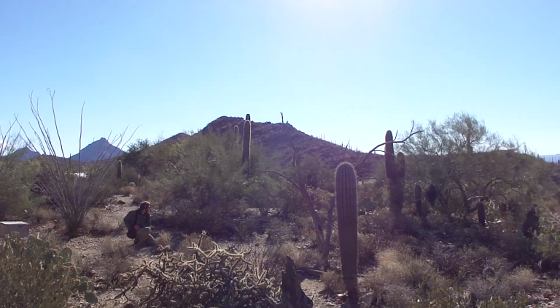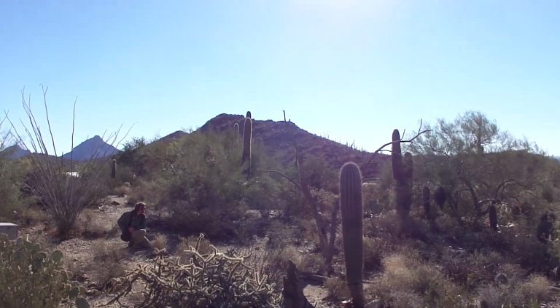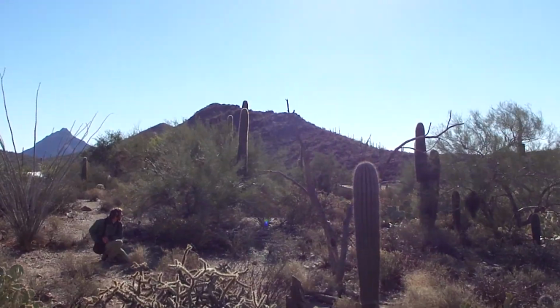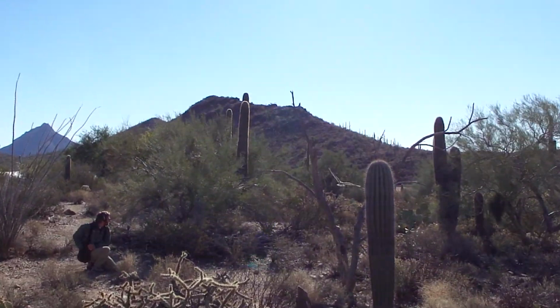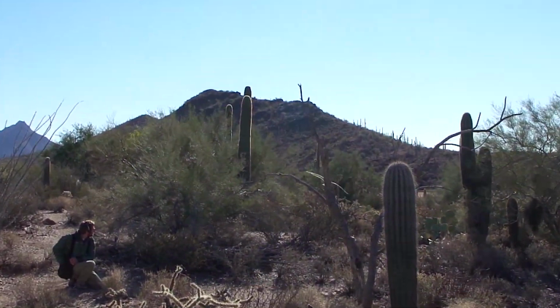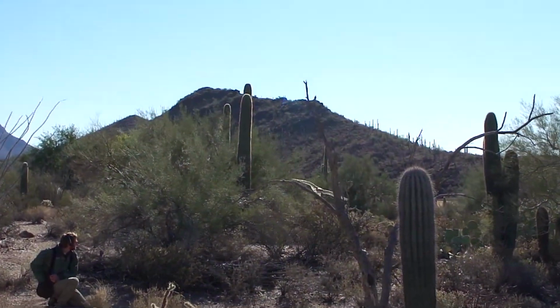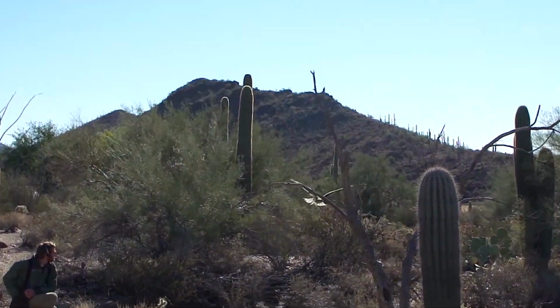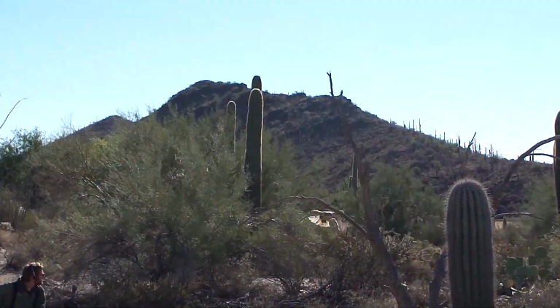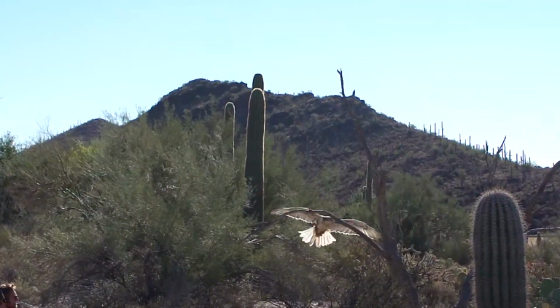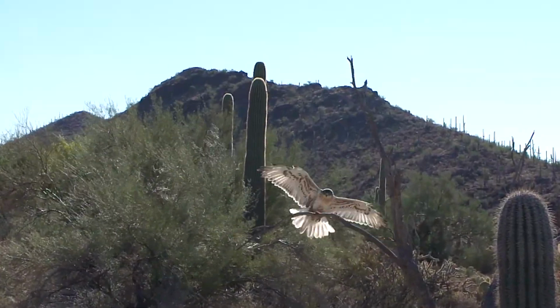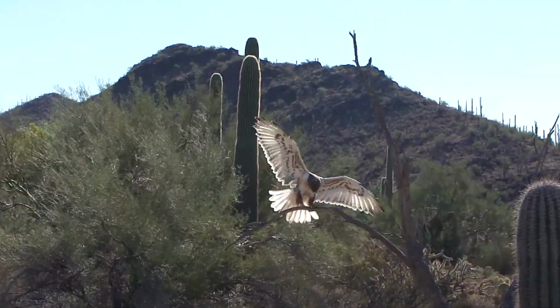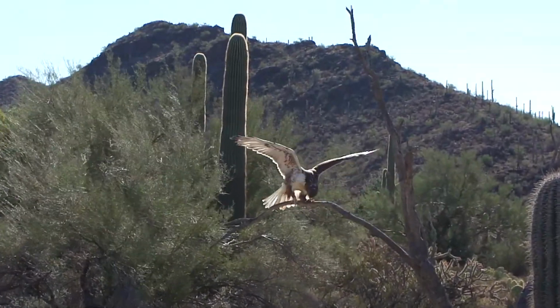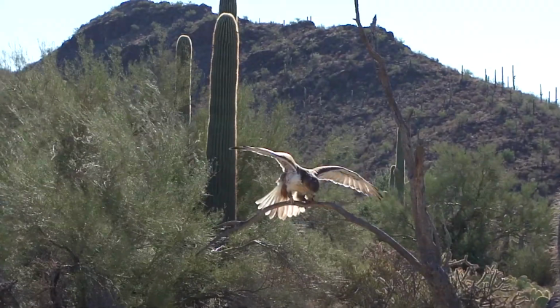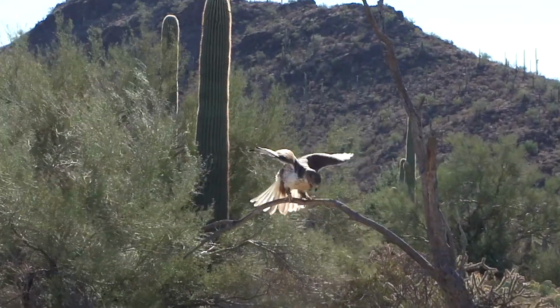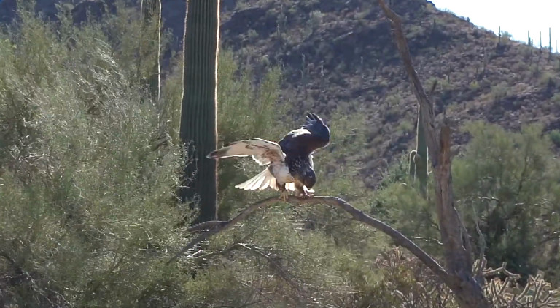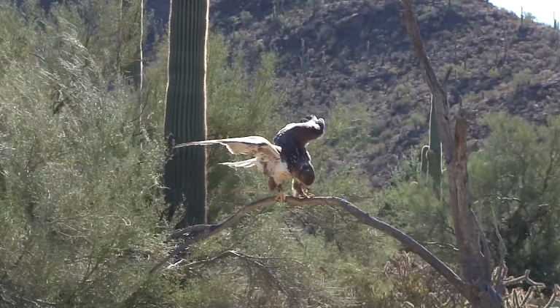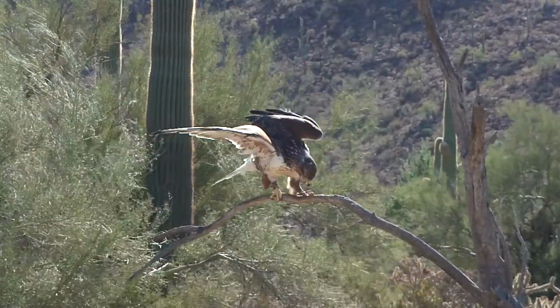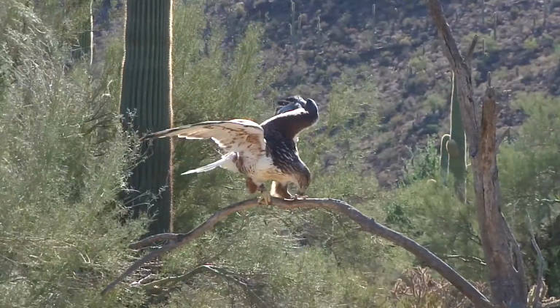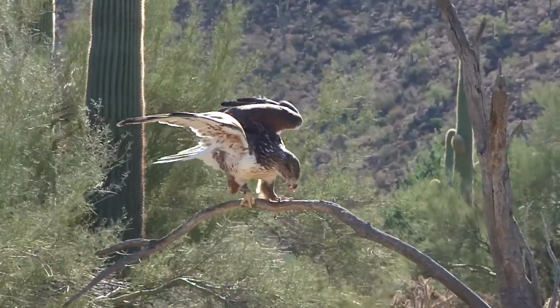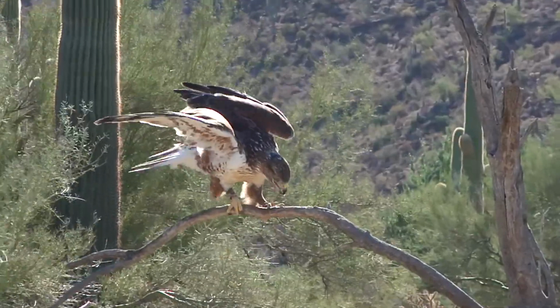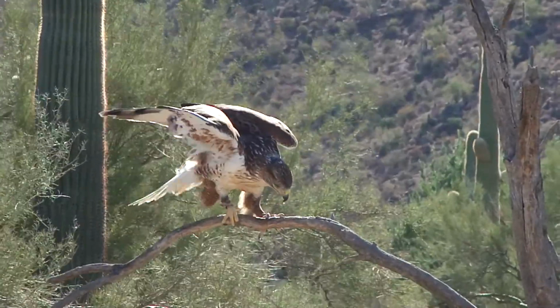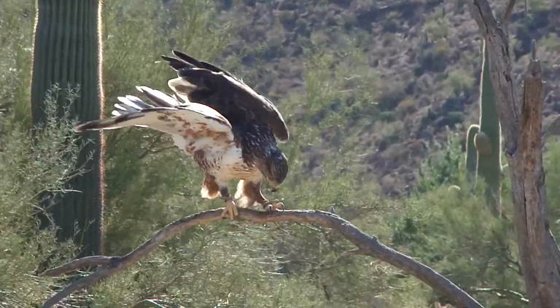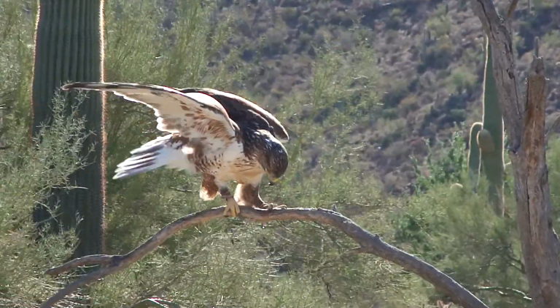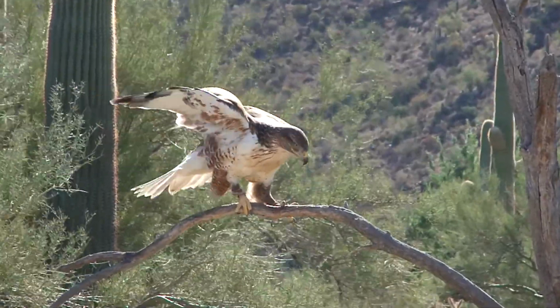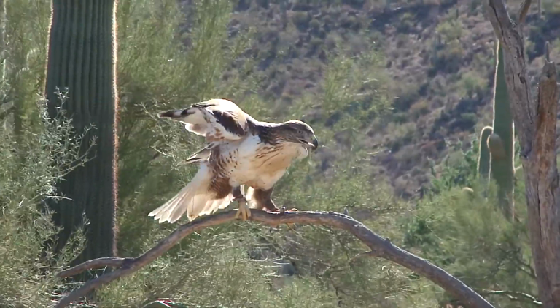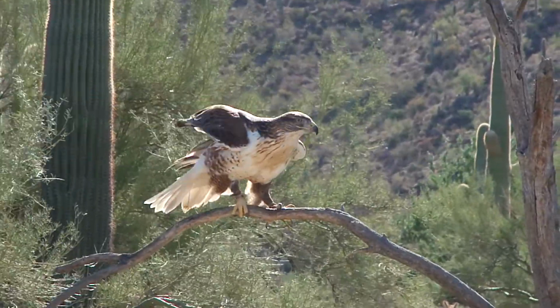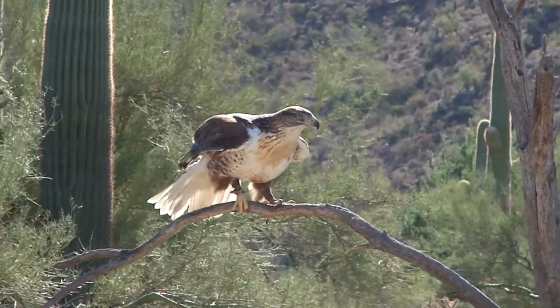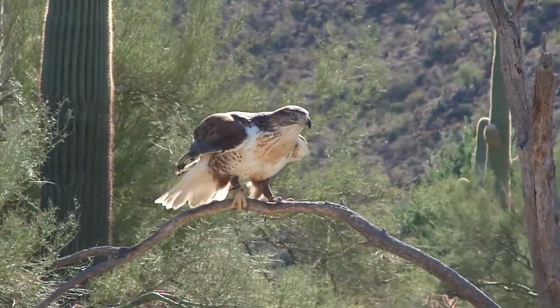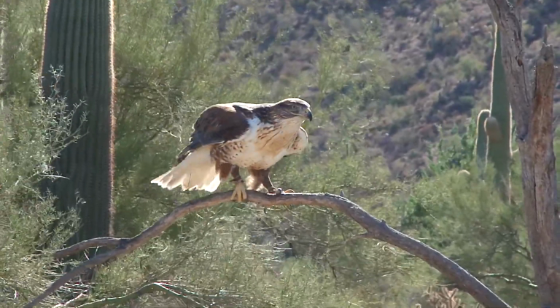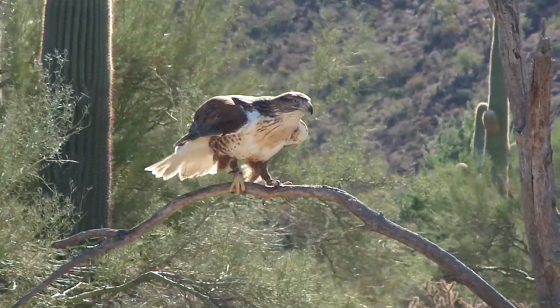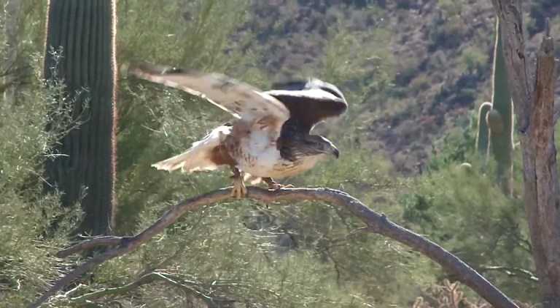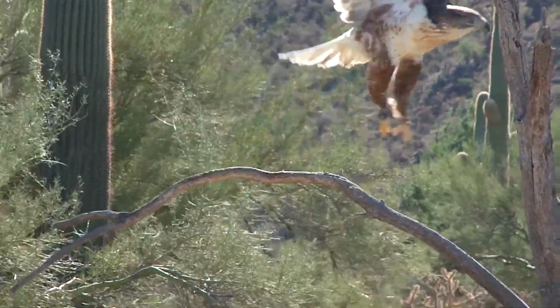Speaking of a bird that migrates, look at this. This is the largest Buteo hawk in North America, the Ferruginous hawk.